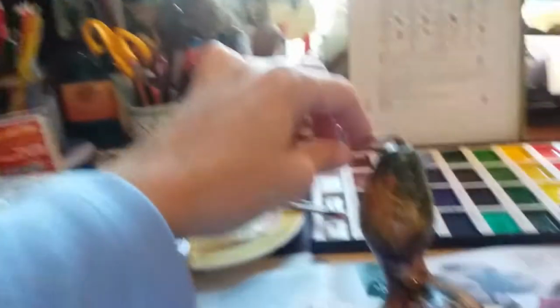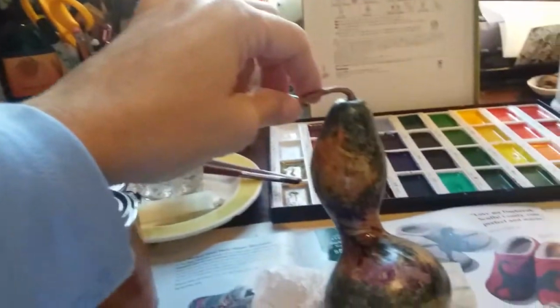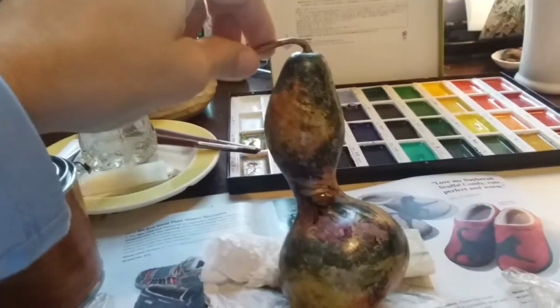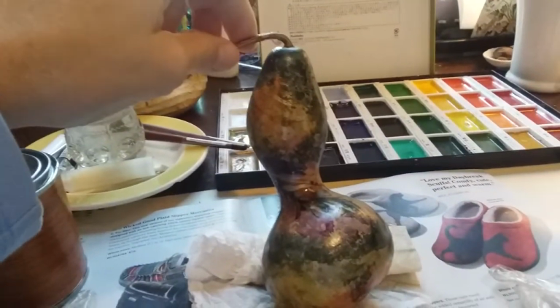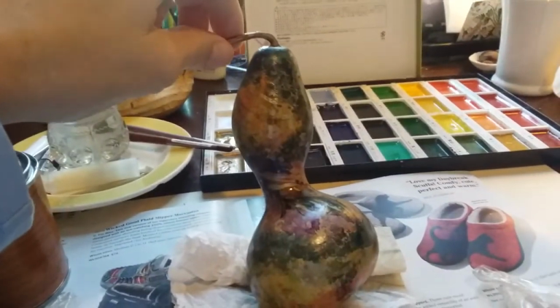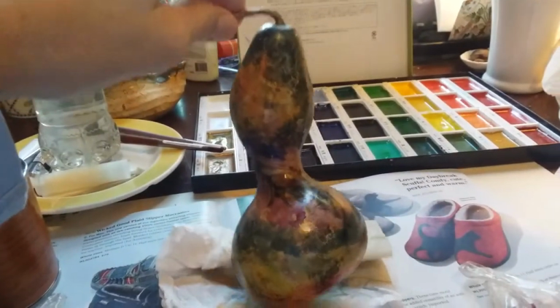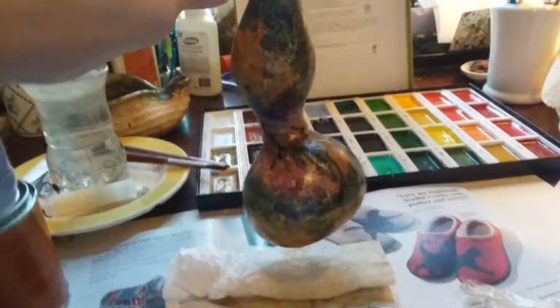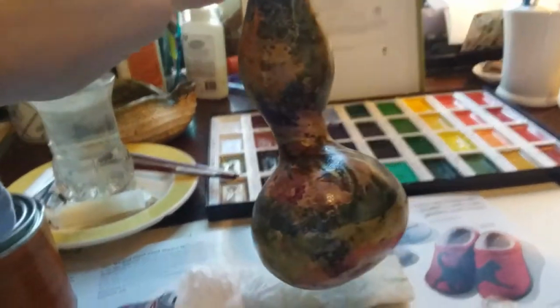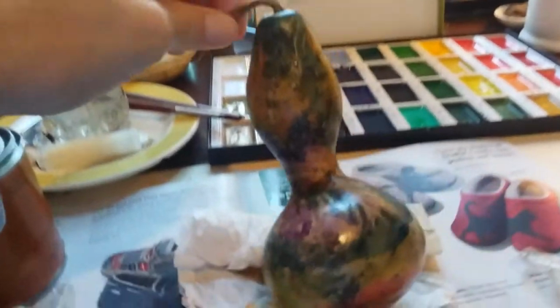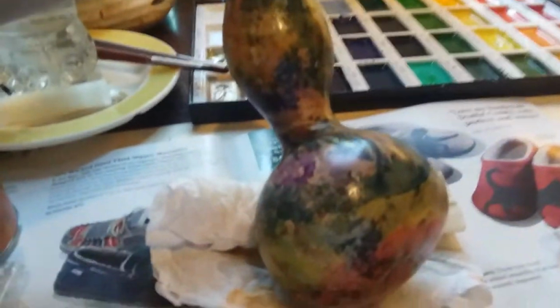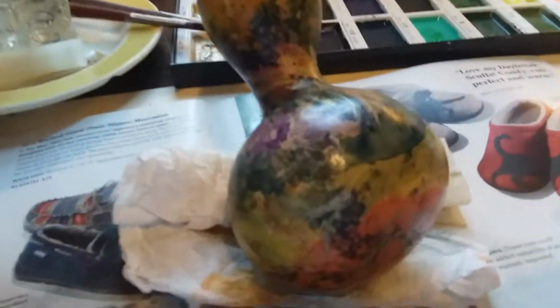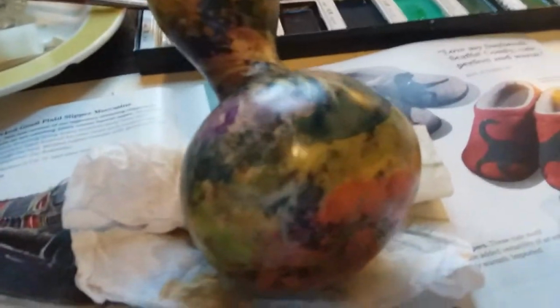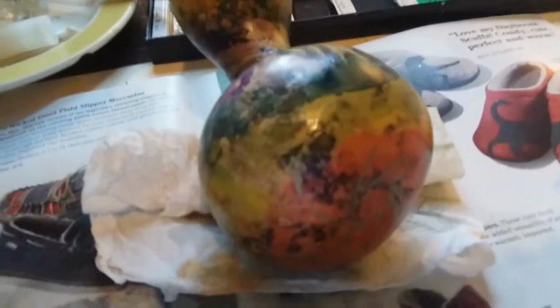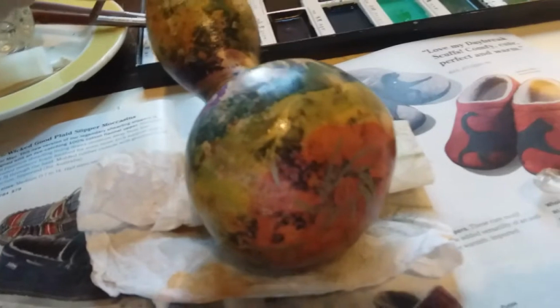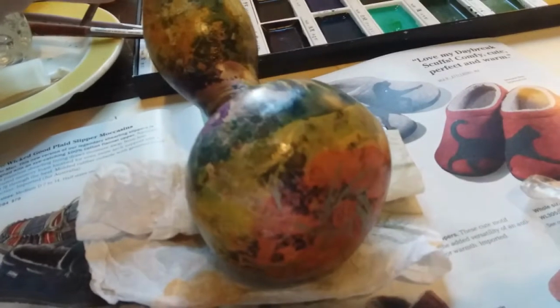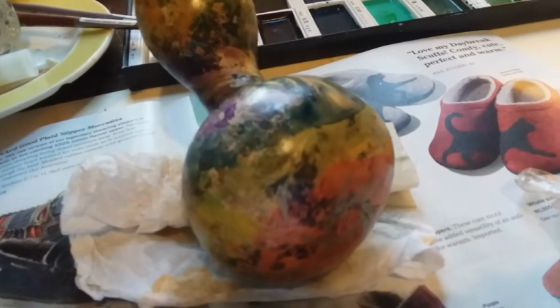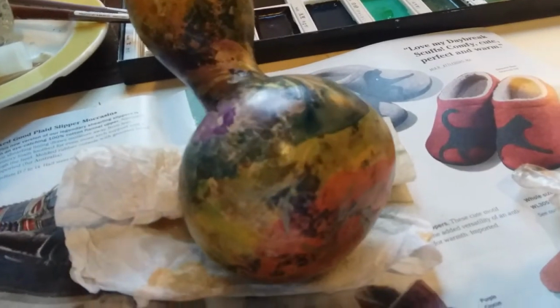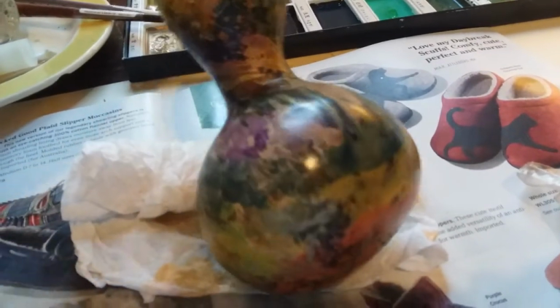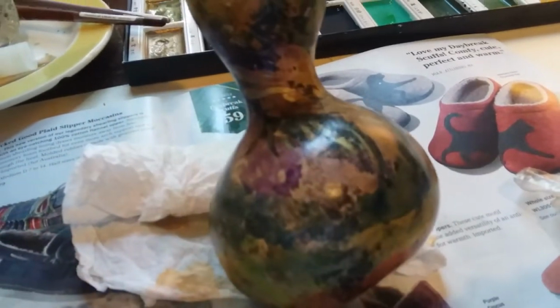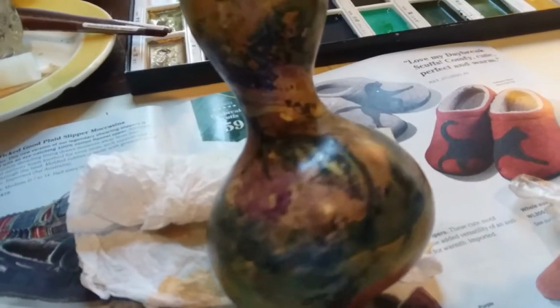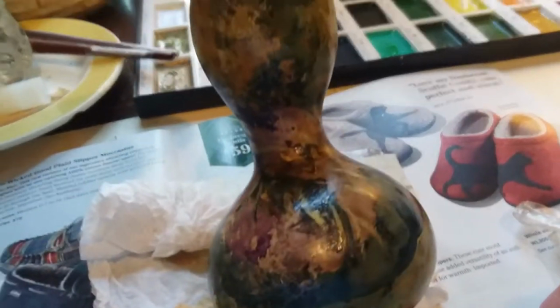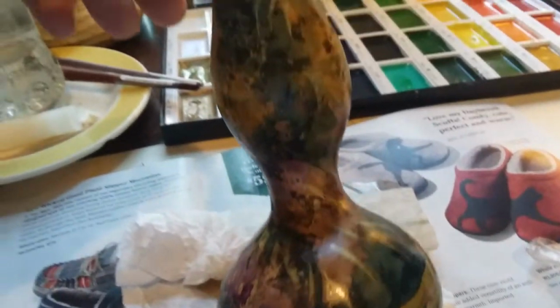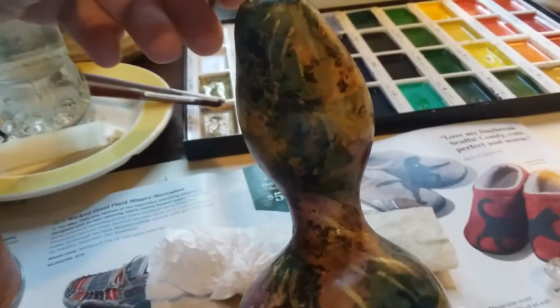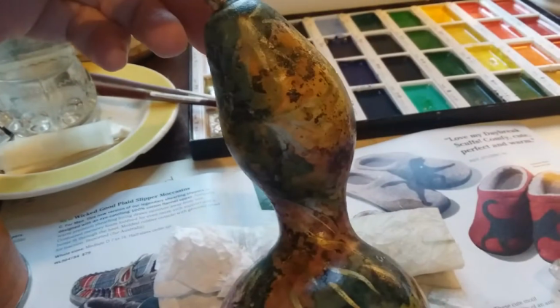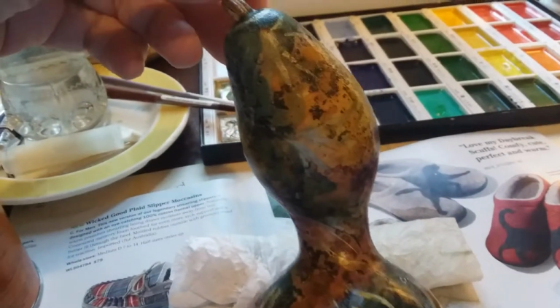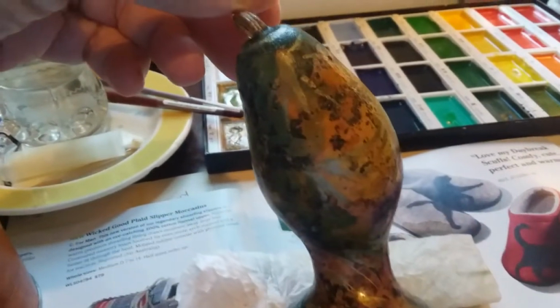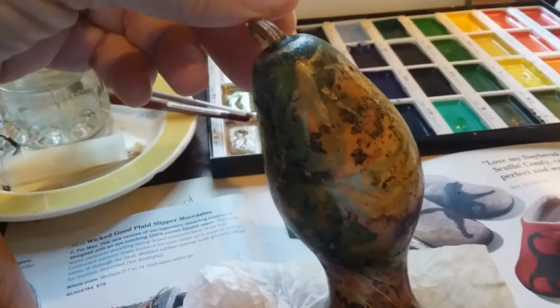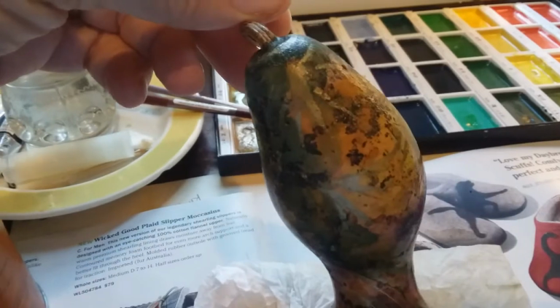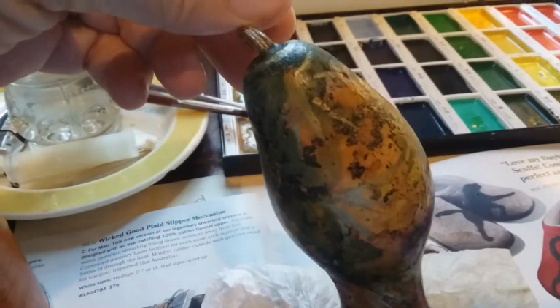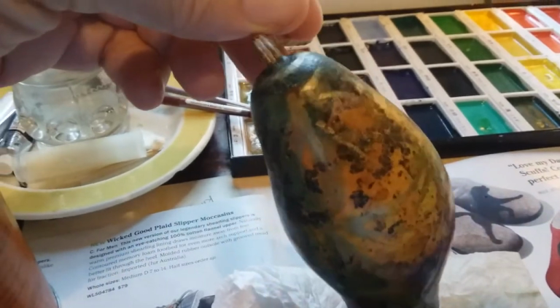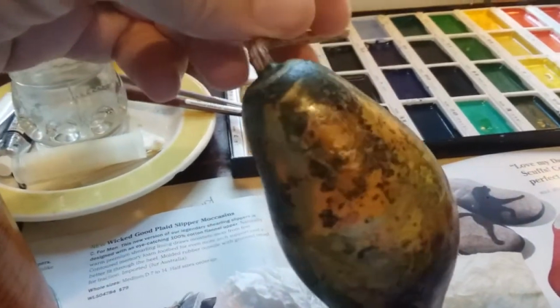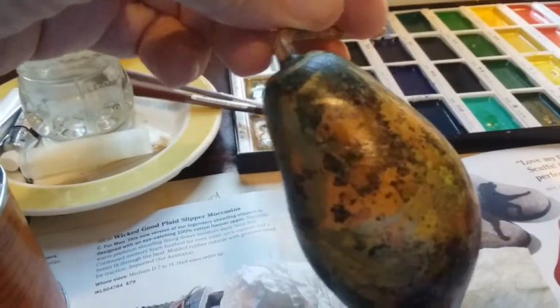I don't know who you're talking to. This is gonna be a YouTube video because I wanted to show everybody what watercolor paints can do on a gourd. I also have some gold, brushed gold paint.